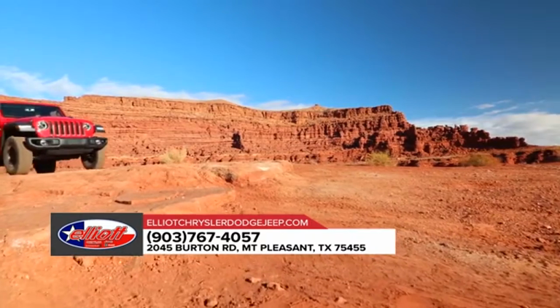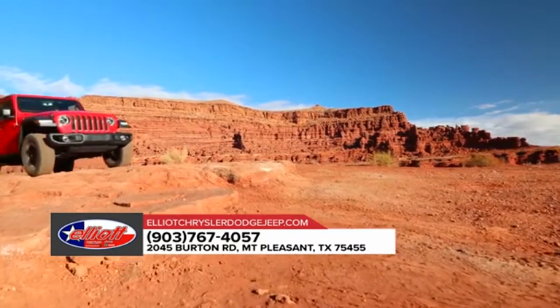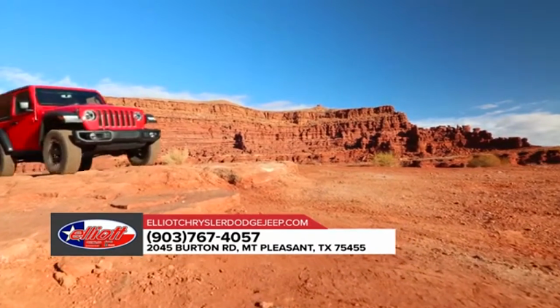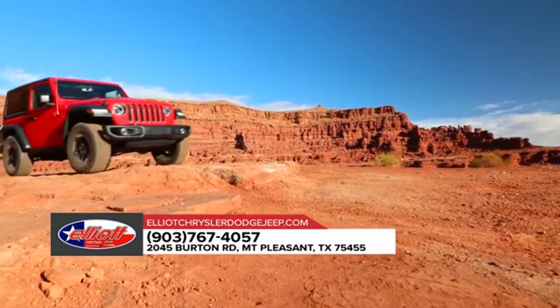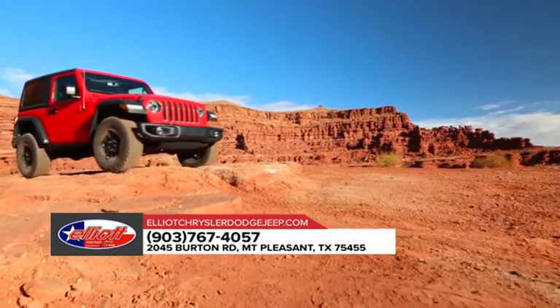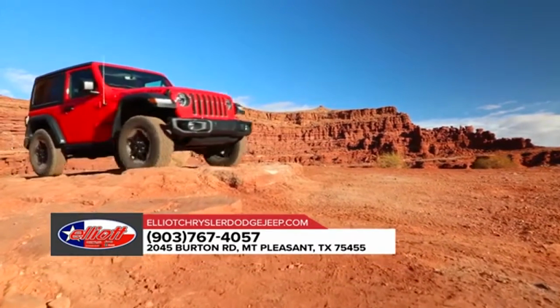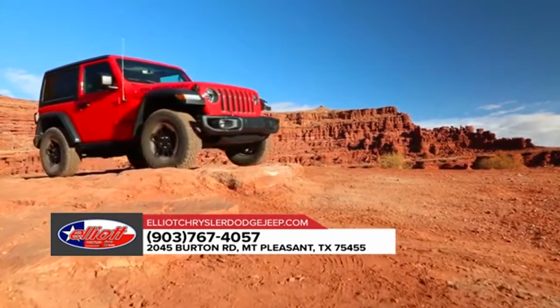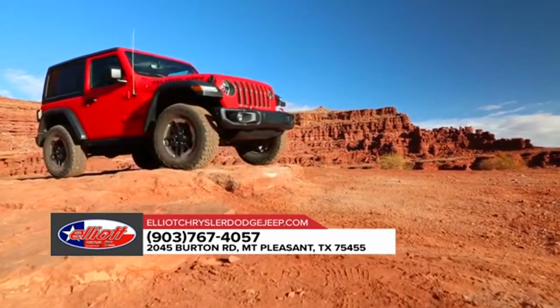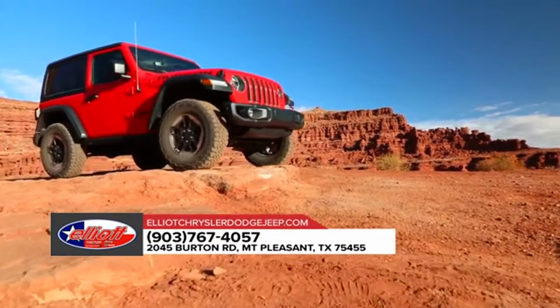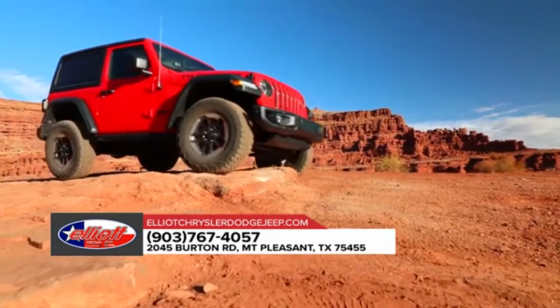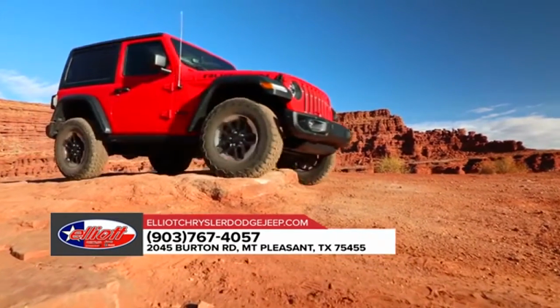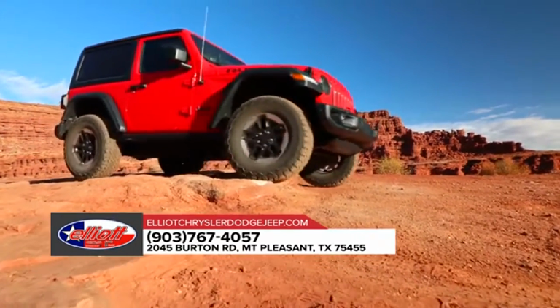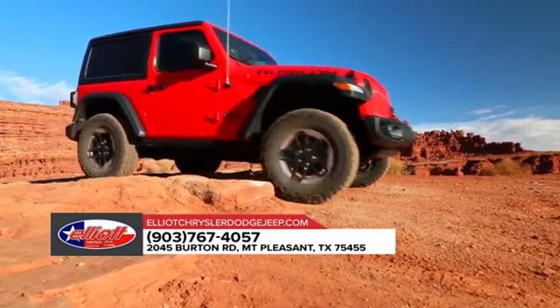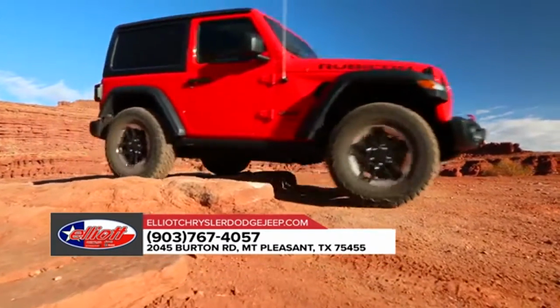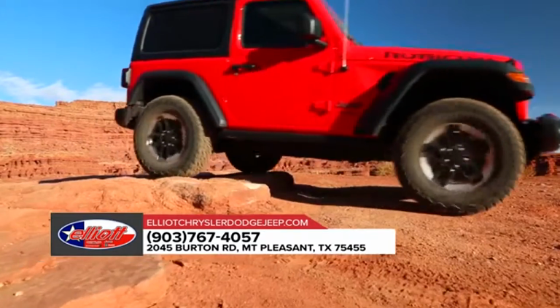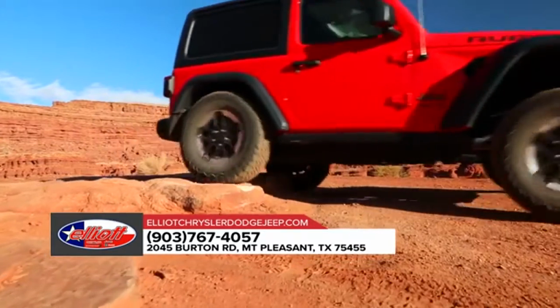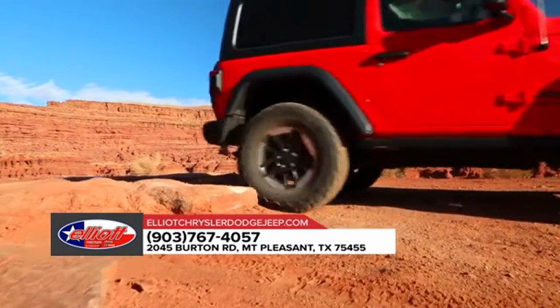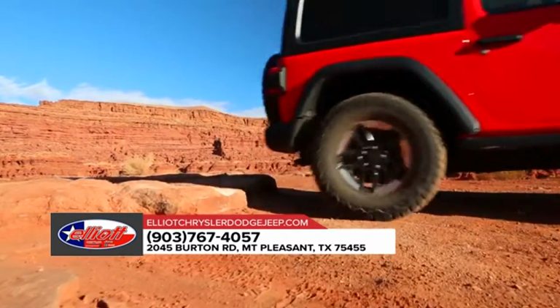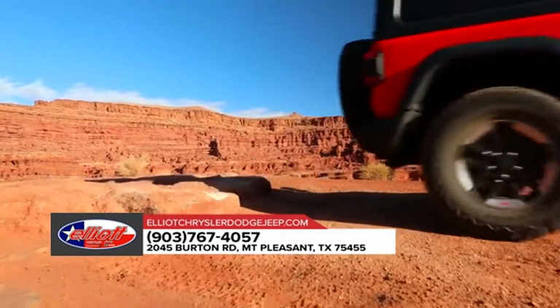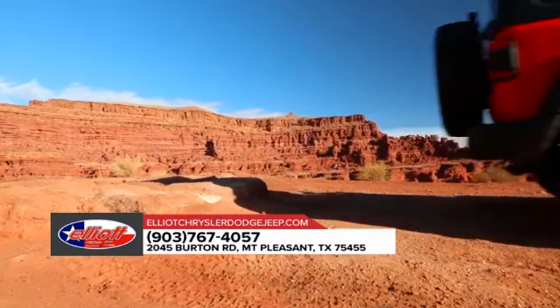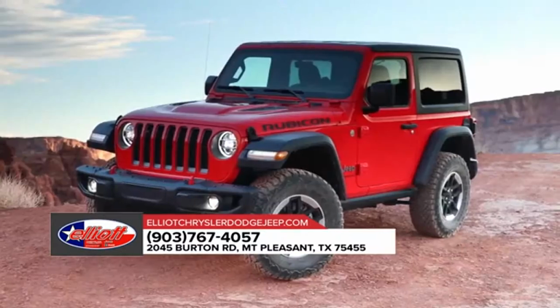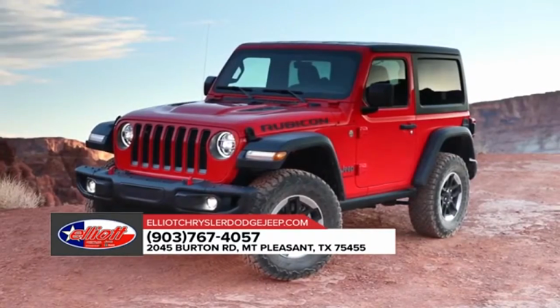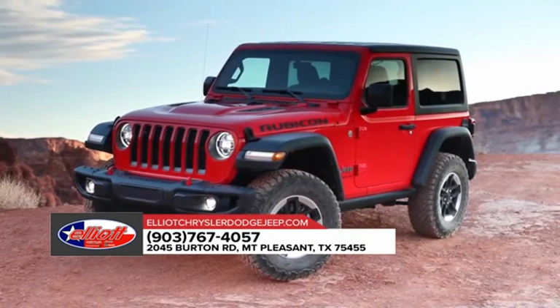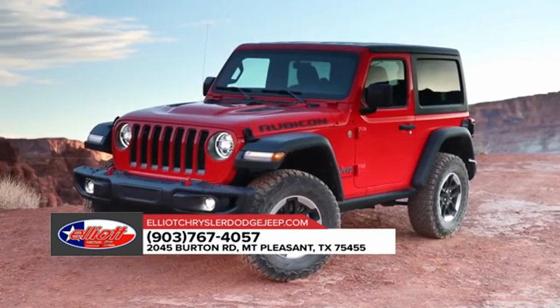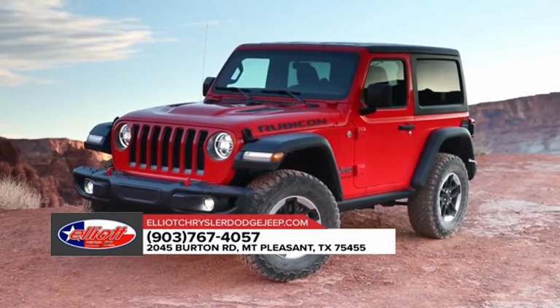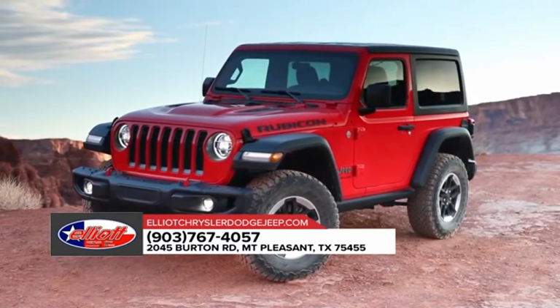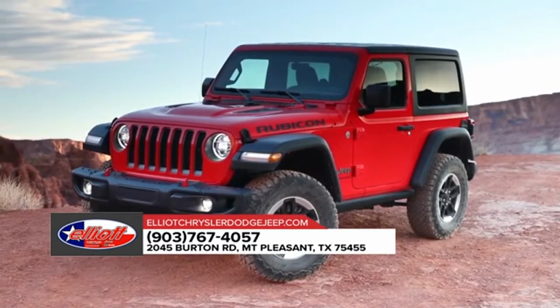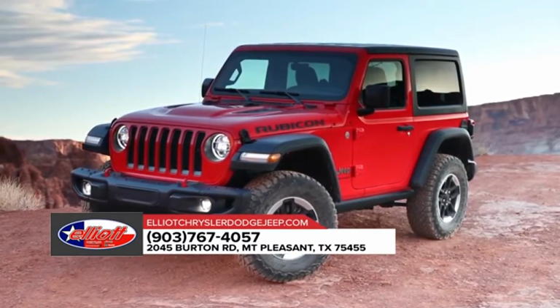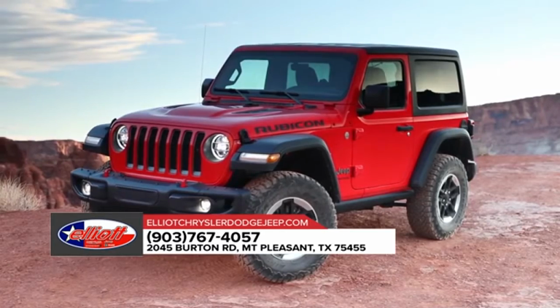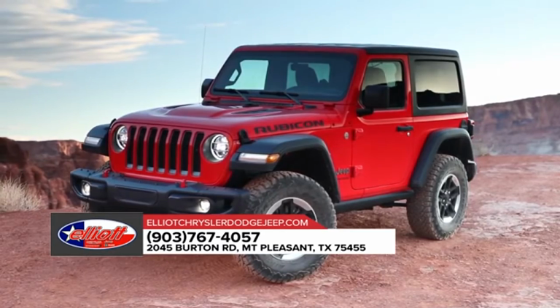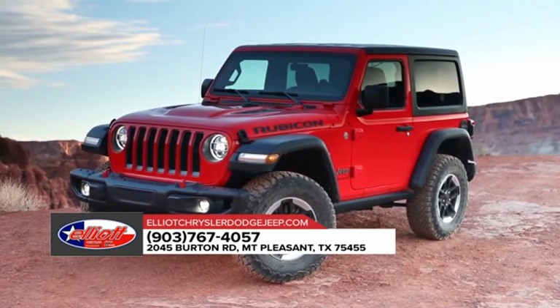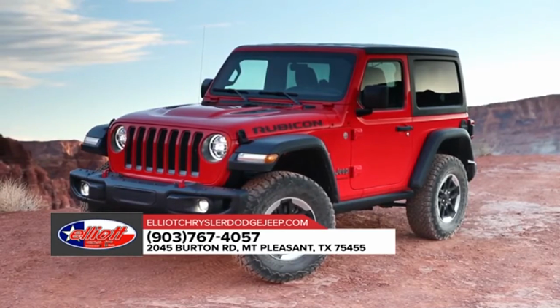Removable tops and doors give you a true open-air experience. Plus, the 2018 Jeep Wrangler is completely cold-weather ready, because winter doesn't mean you stop exploring — it just means you prepare for it better.